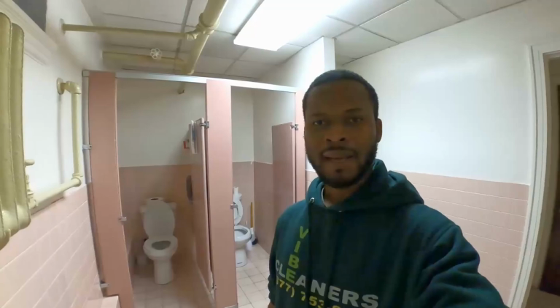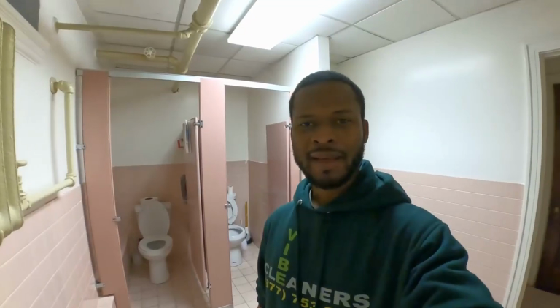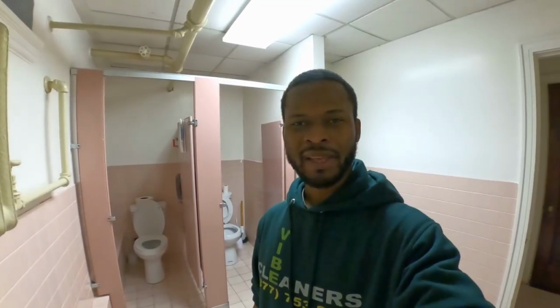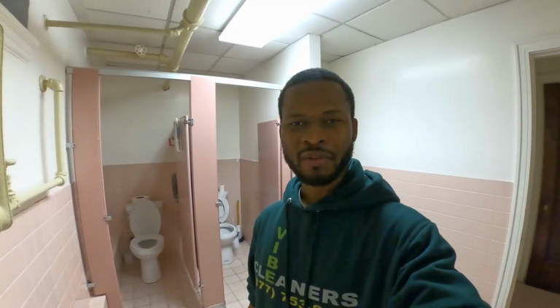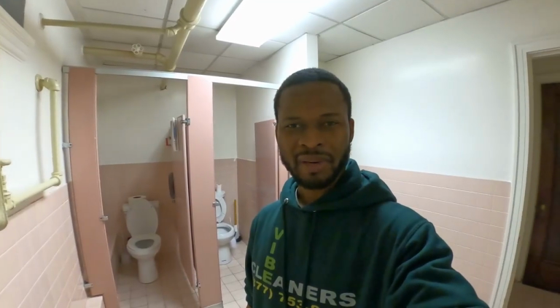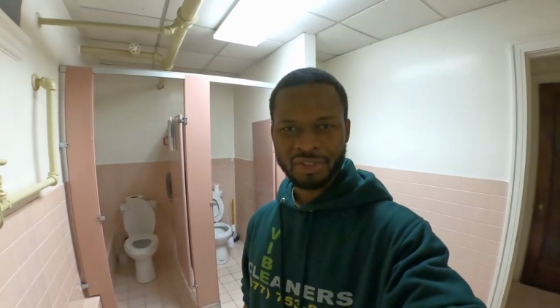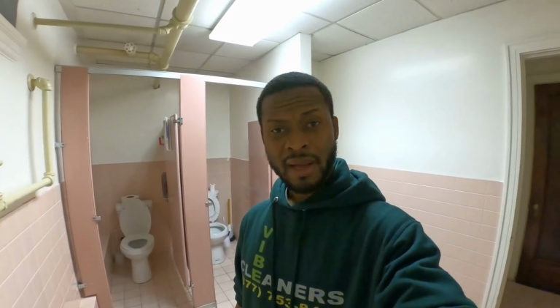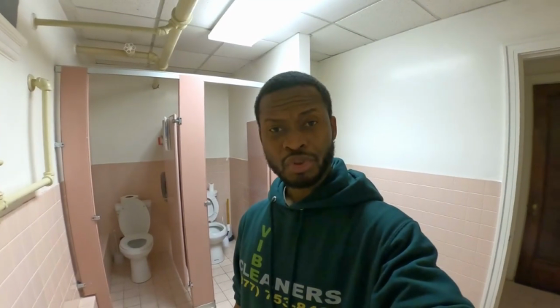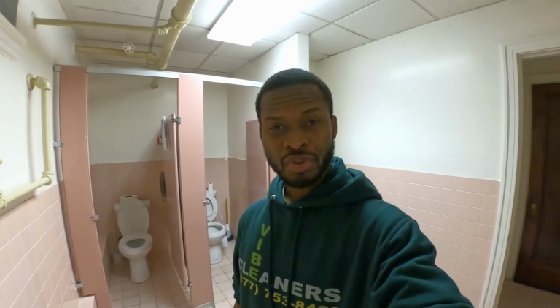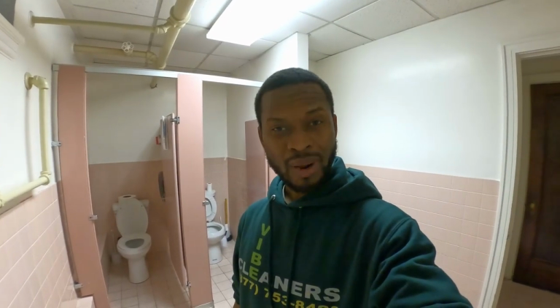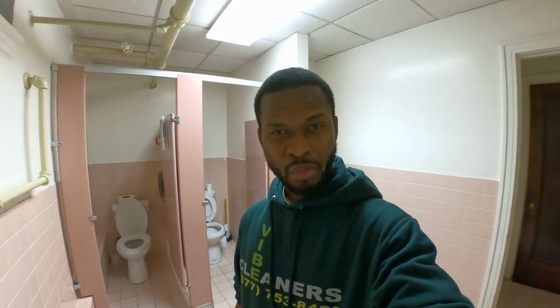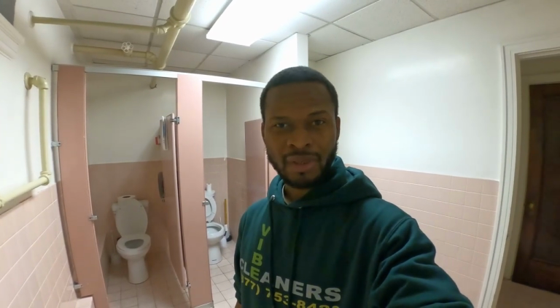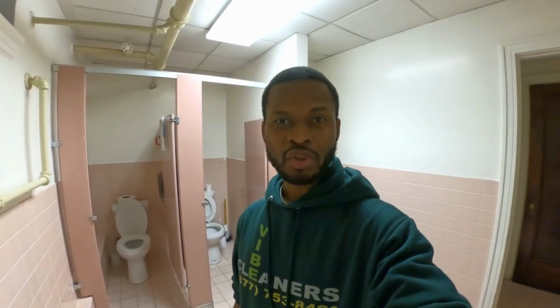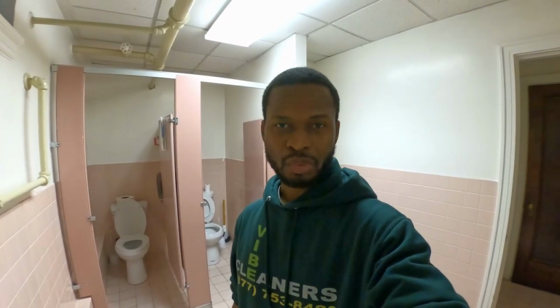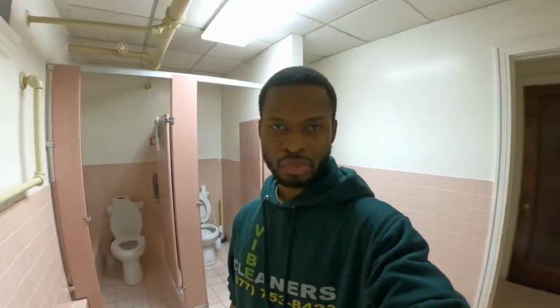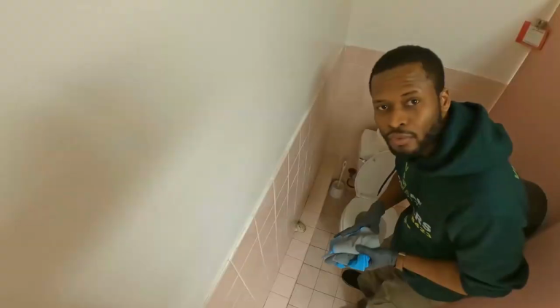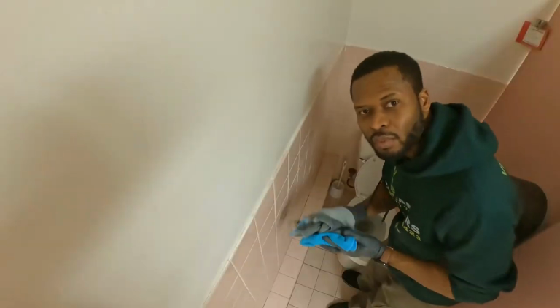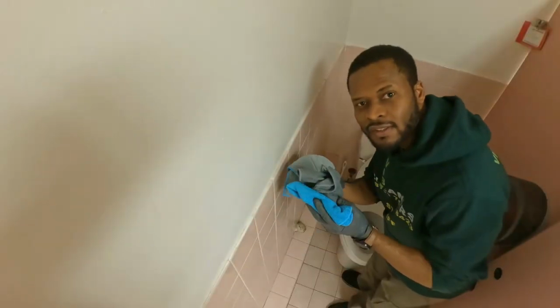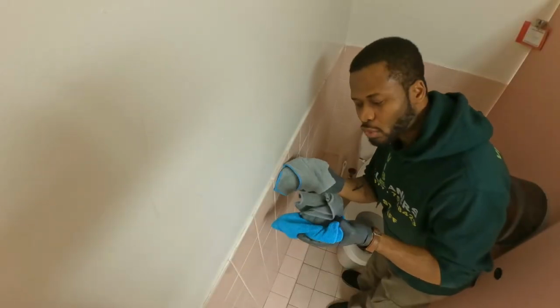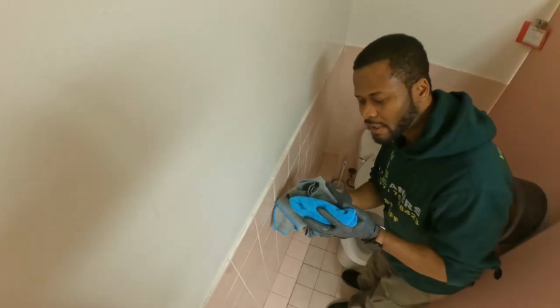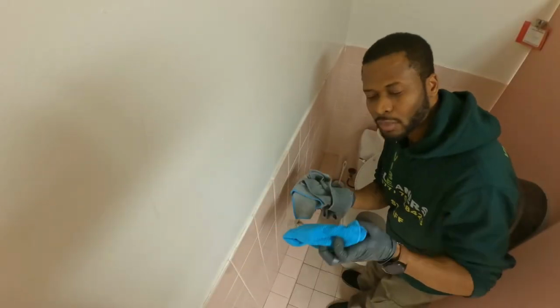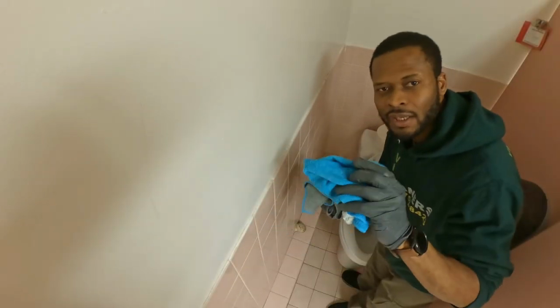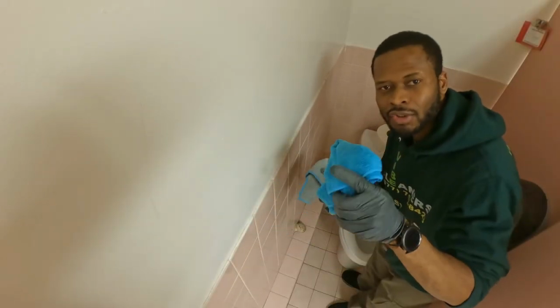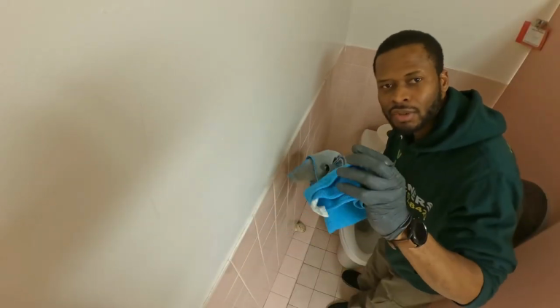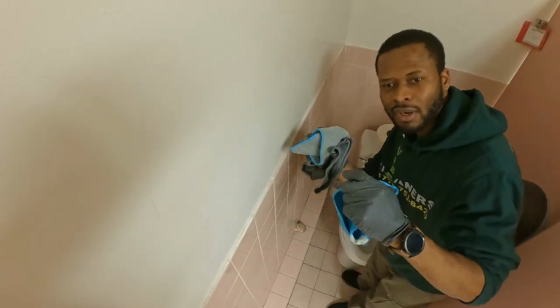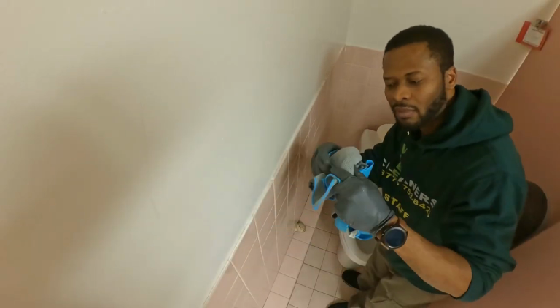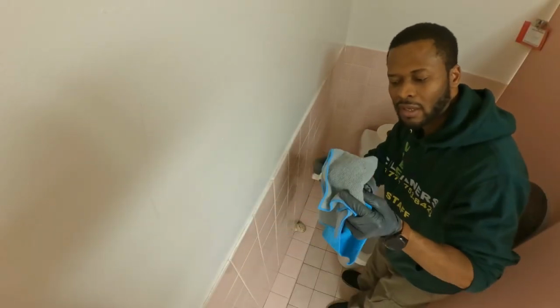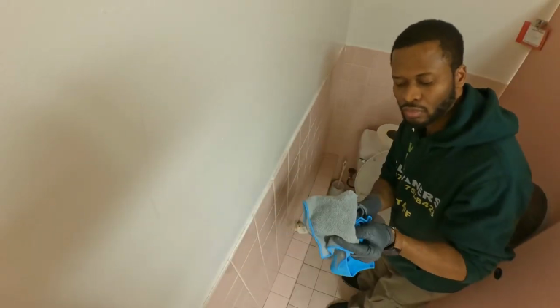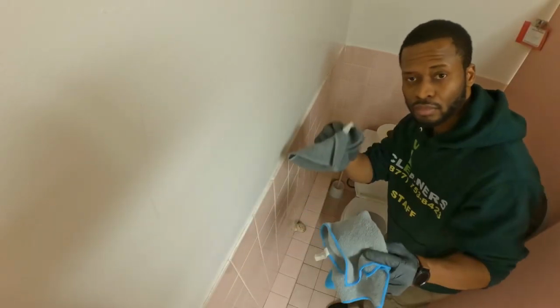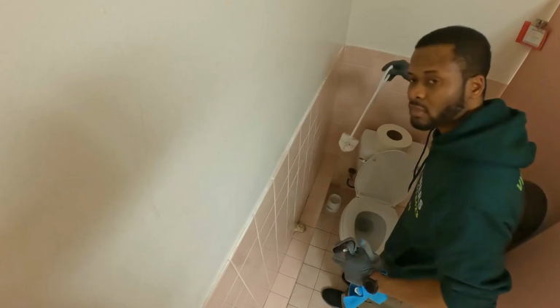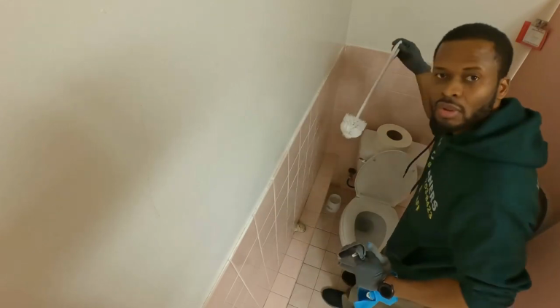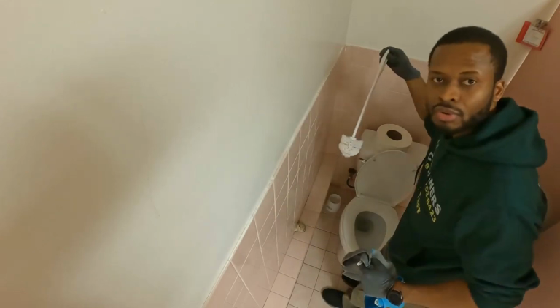Hi, I'm Mikel from VibeCleaners. I am going to show you the proper way to clean a toilet bowl. For this process, you will need three microfiber towels and a toilet brush.